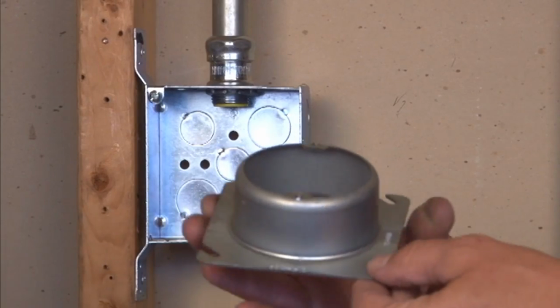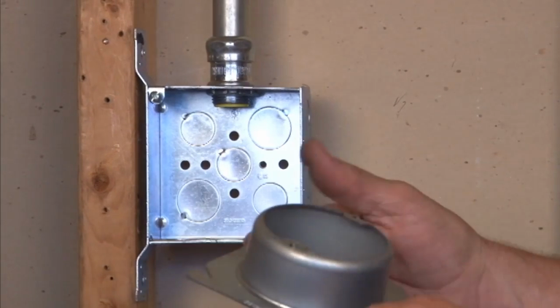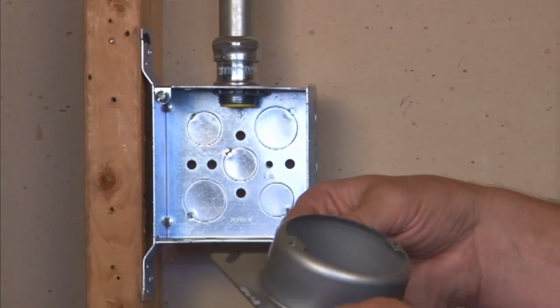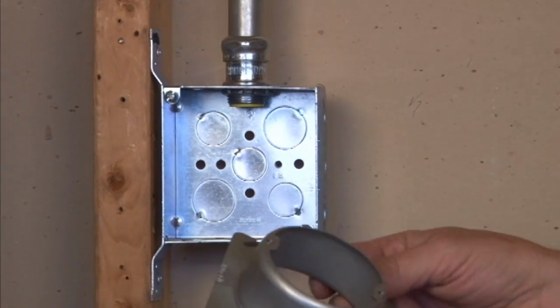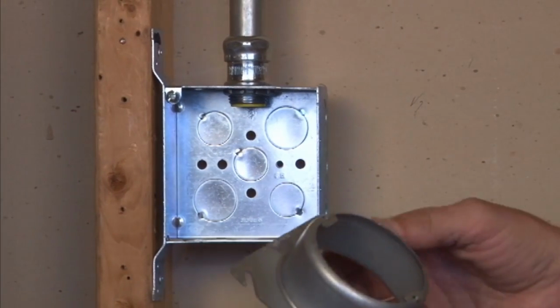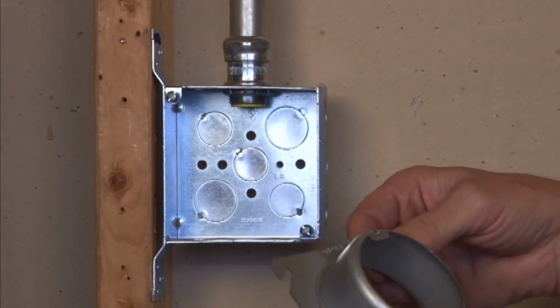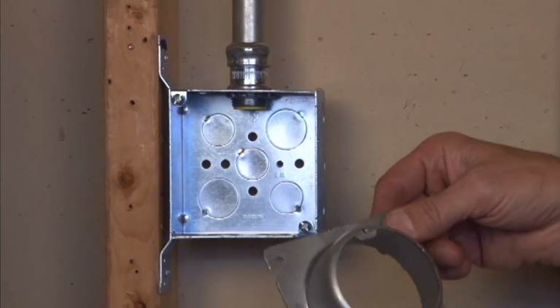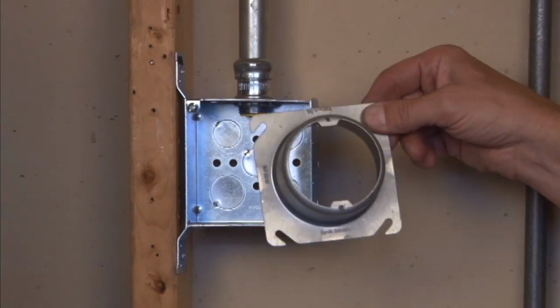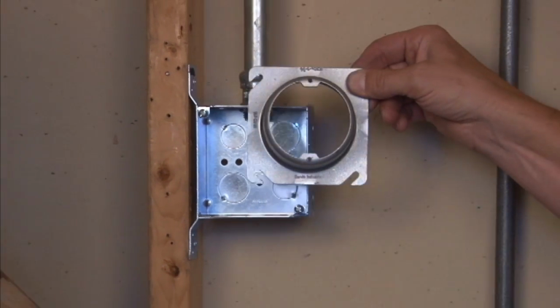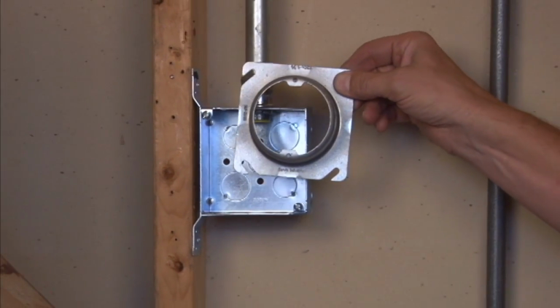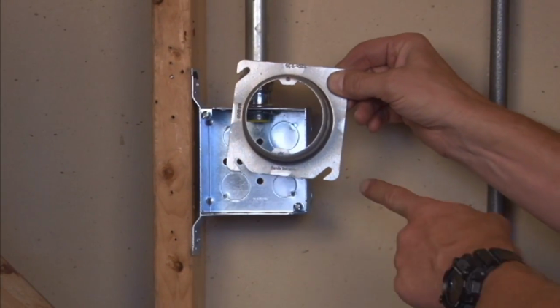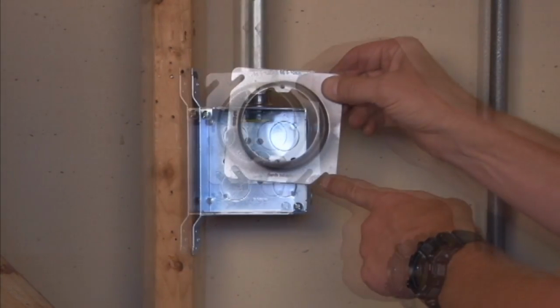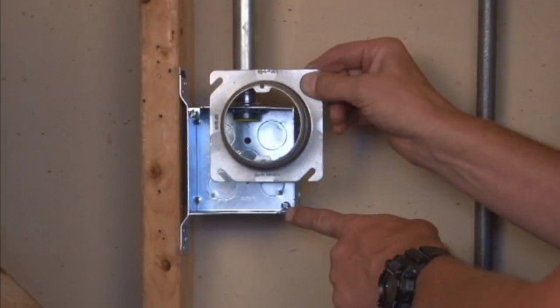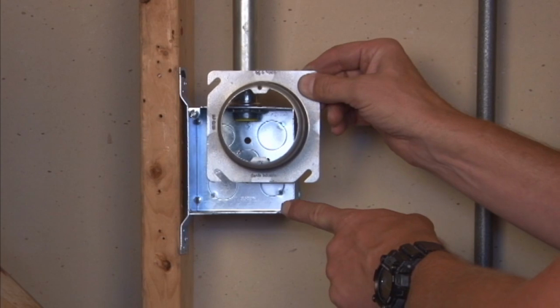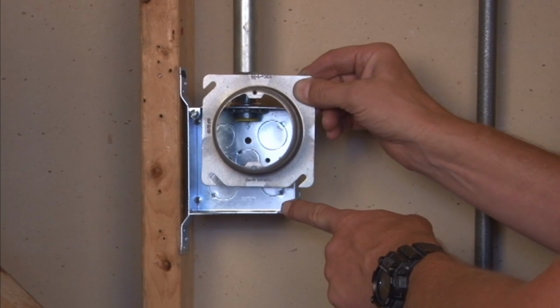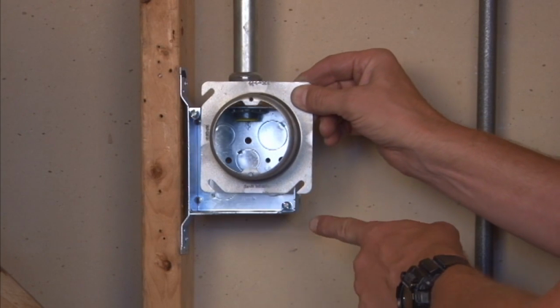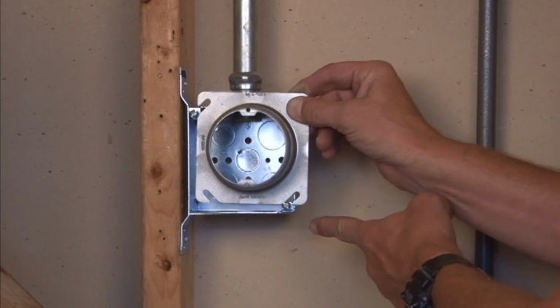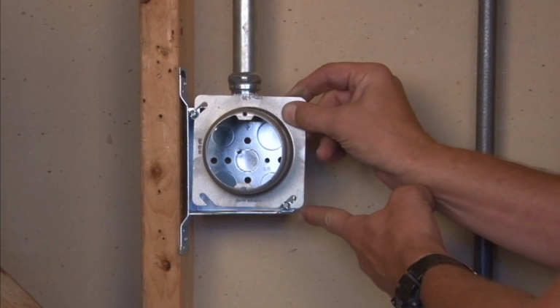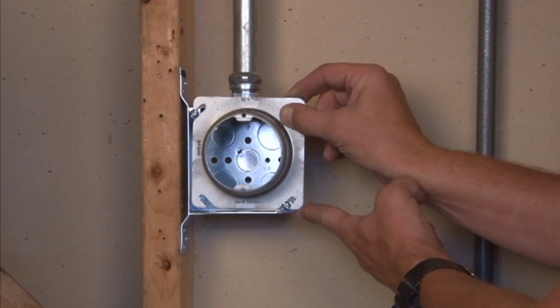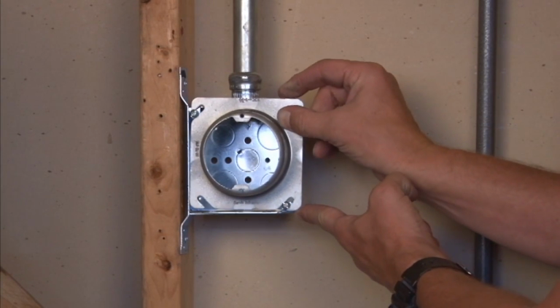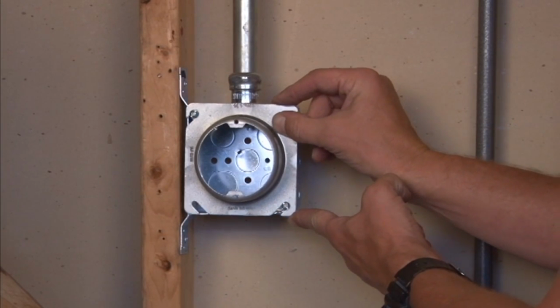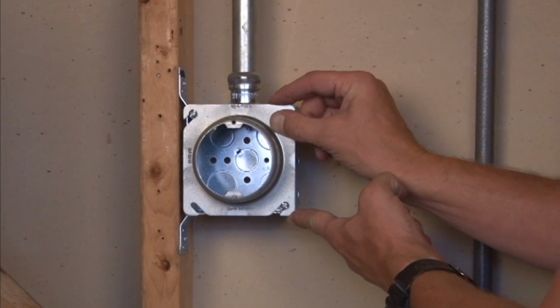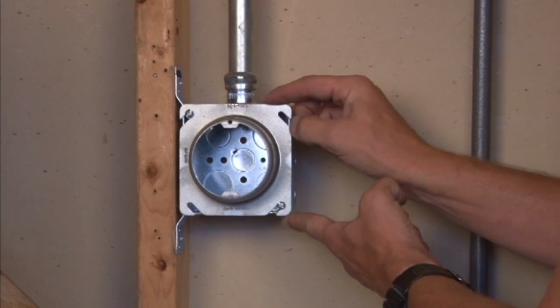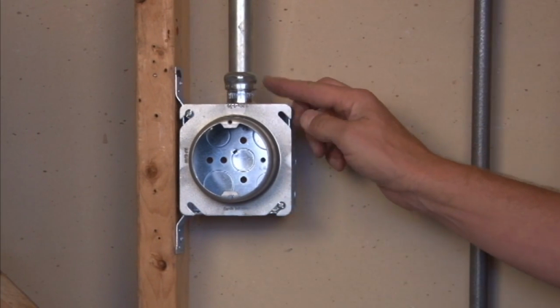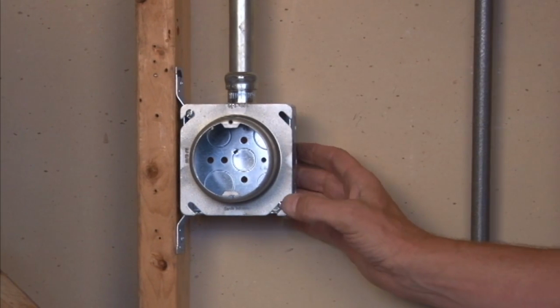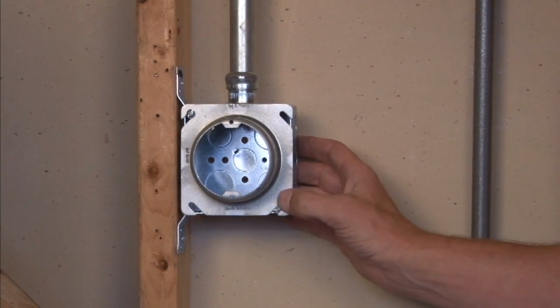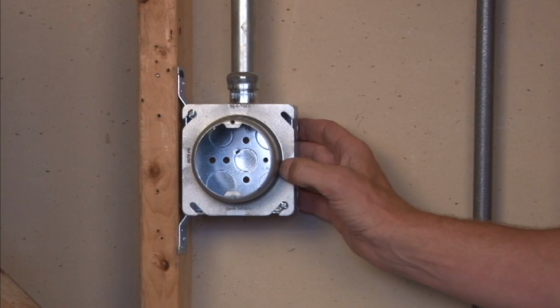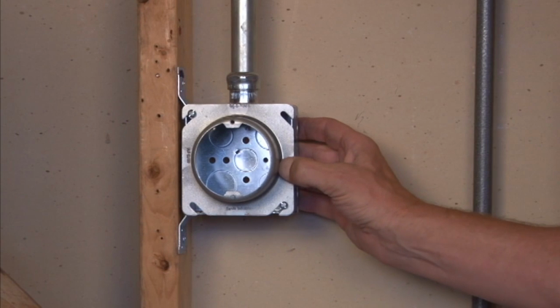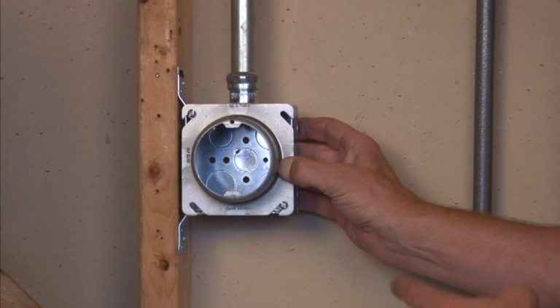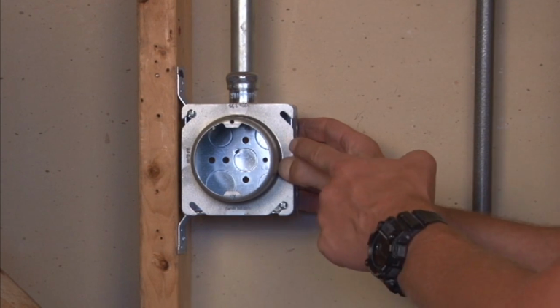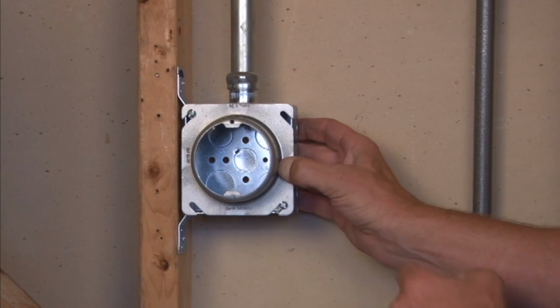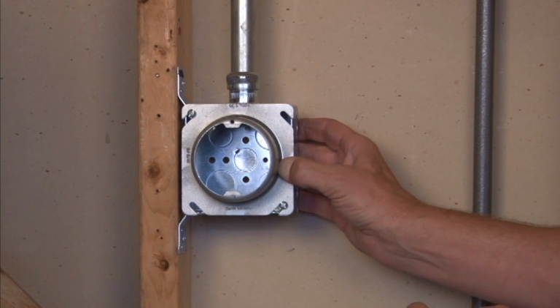The way that you mount this particular box is by aligning the slots in the cover with the box screws and simply sliding it on, then tightening the screws to get a good, secure installation.